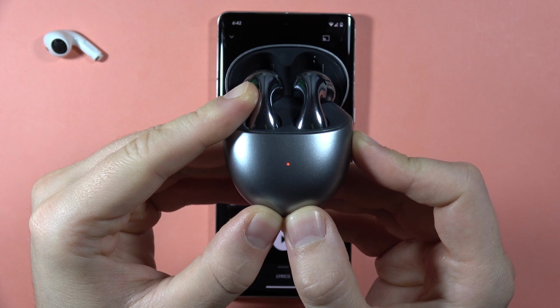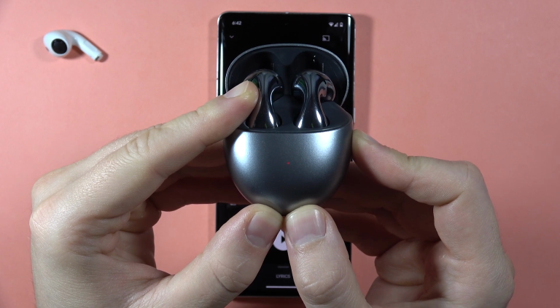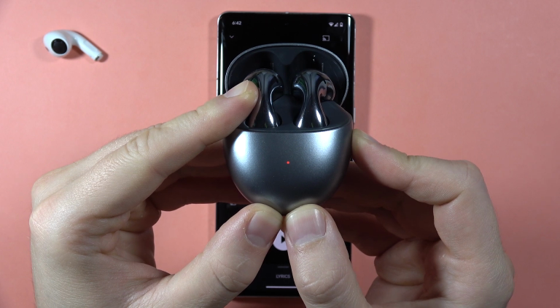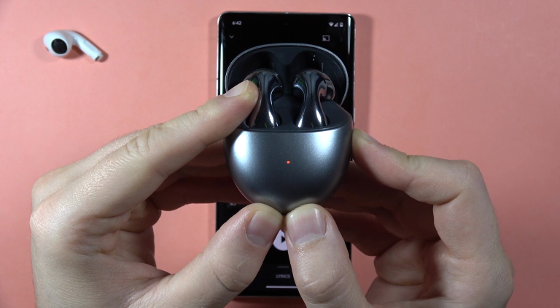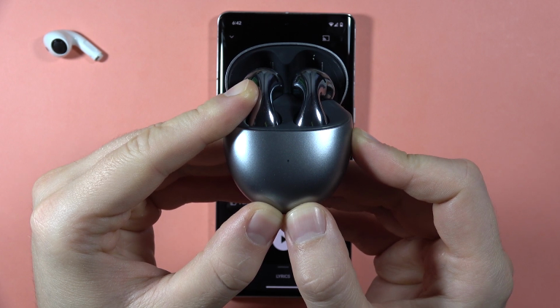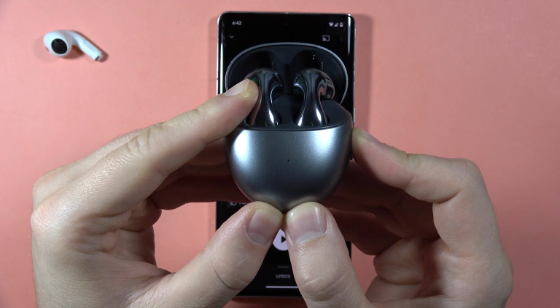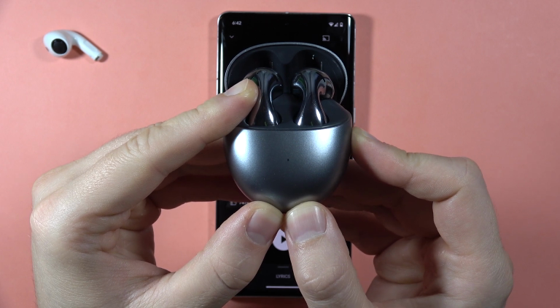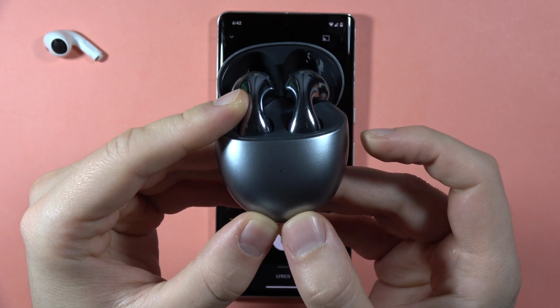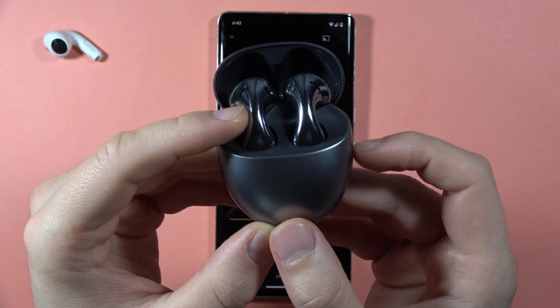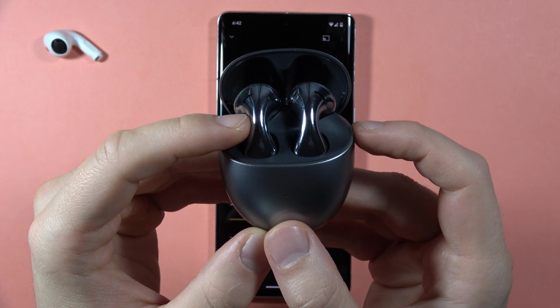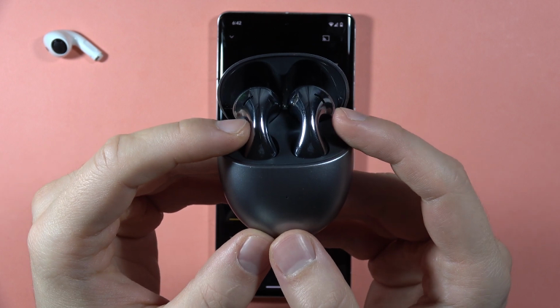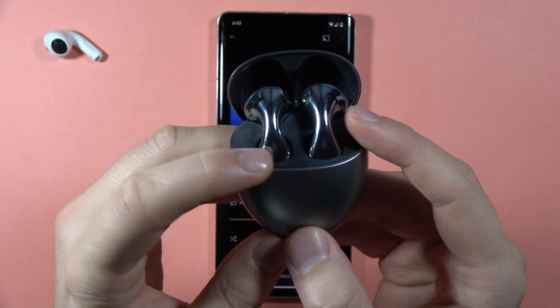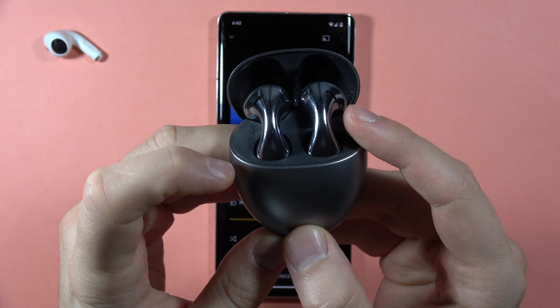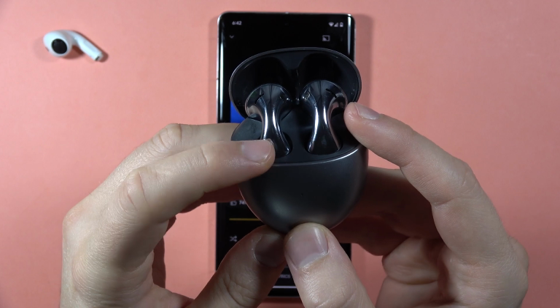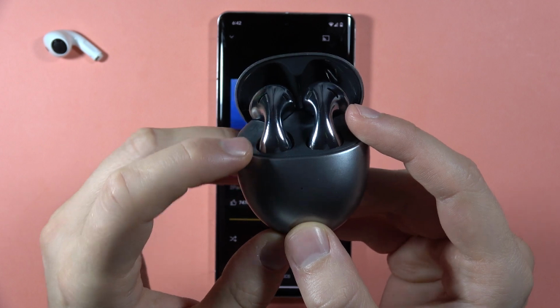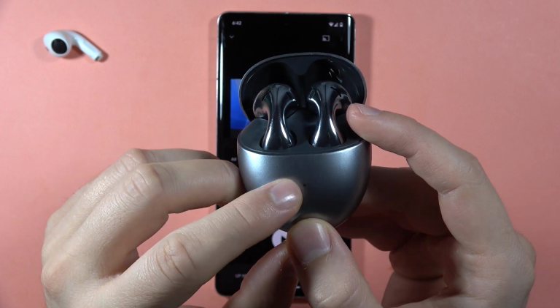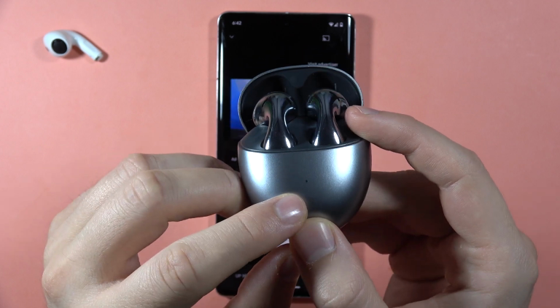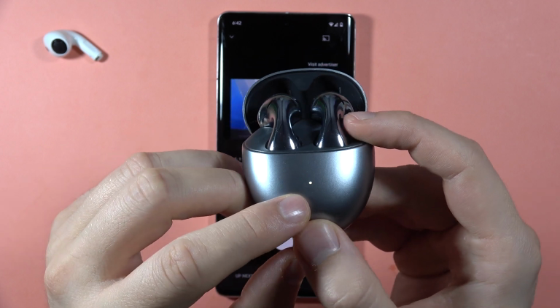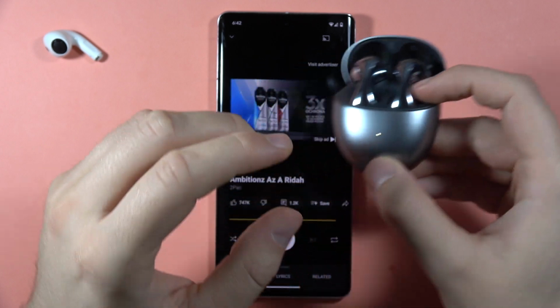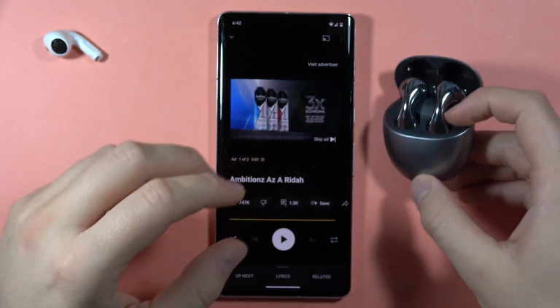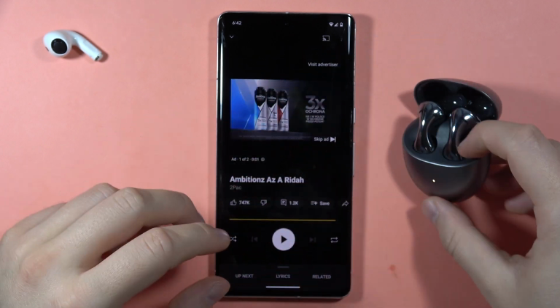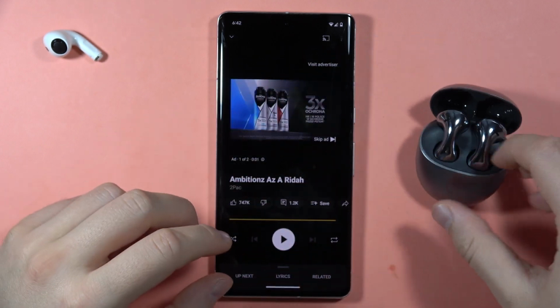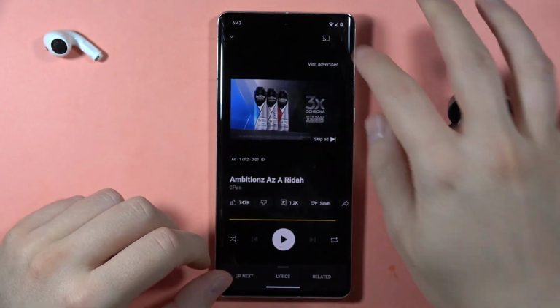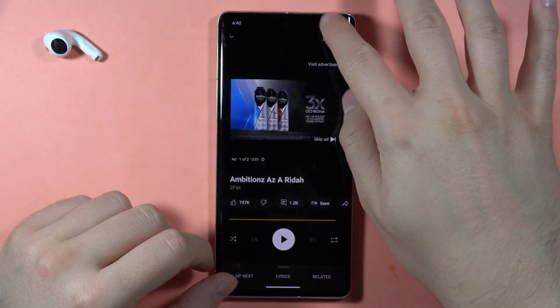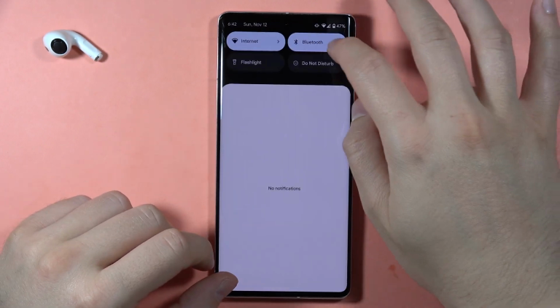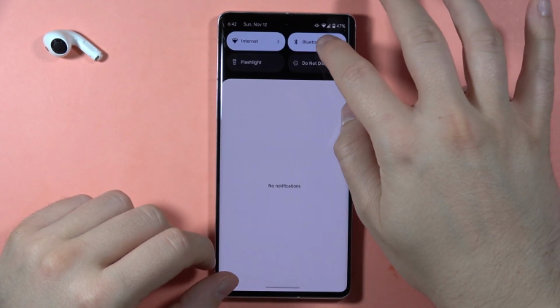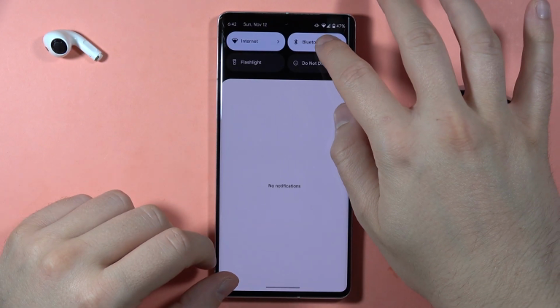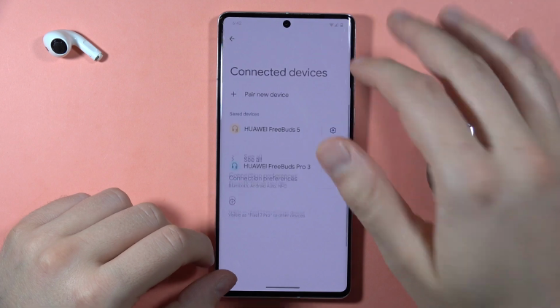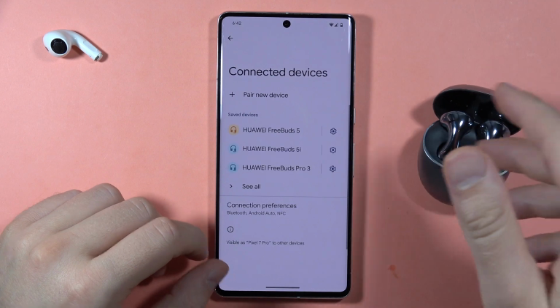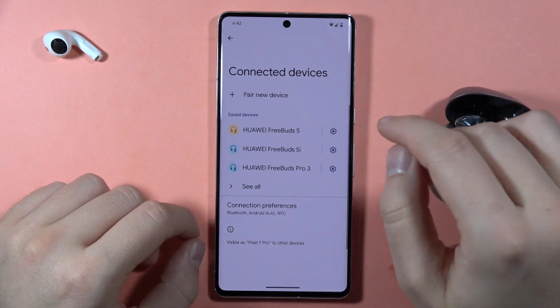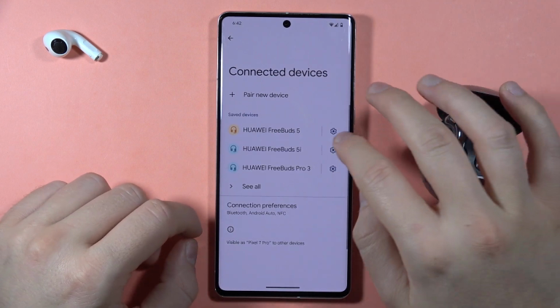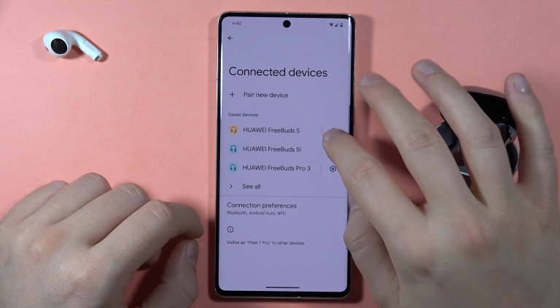One, two, three — now release the button. It will start blinking white, so you can re-pair them. The hard reset is now complete.